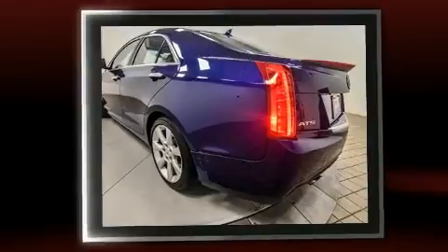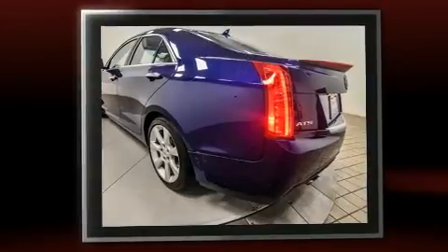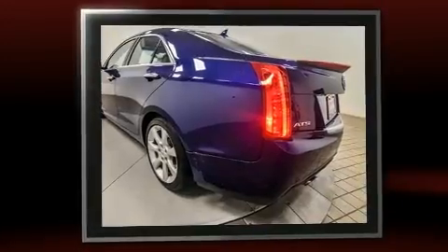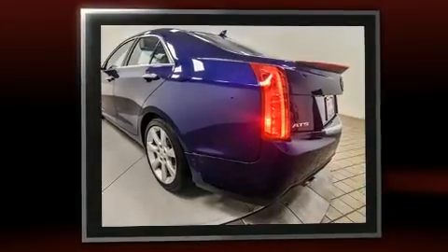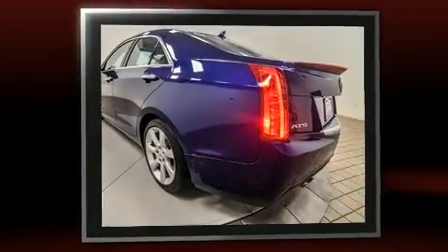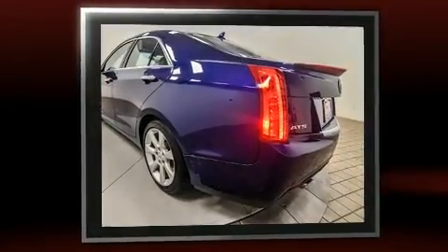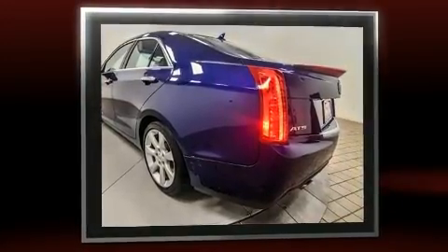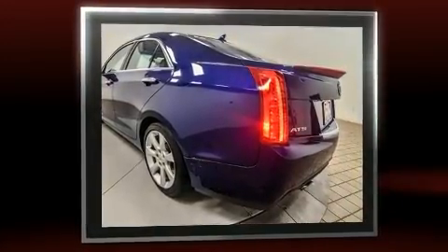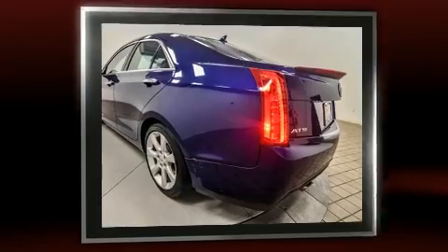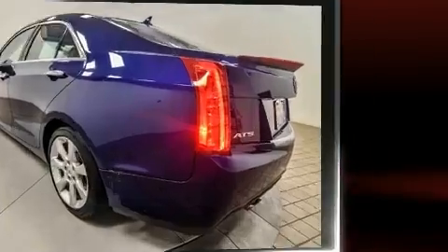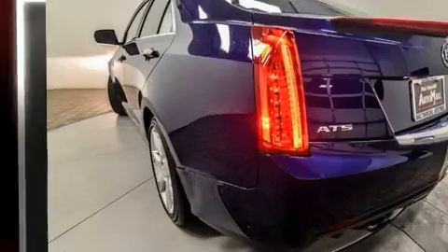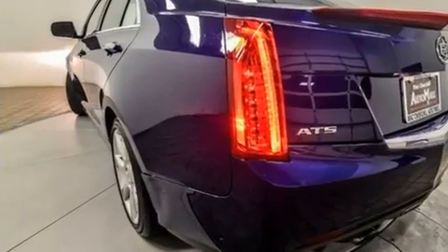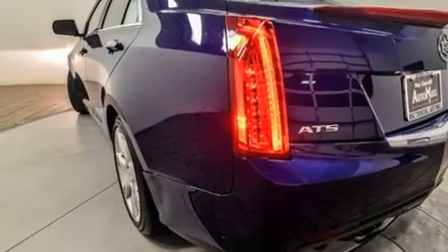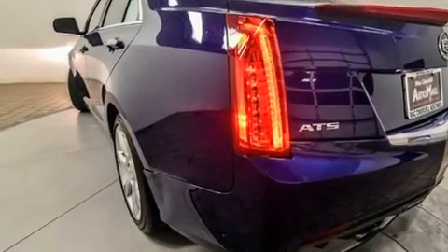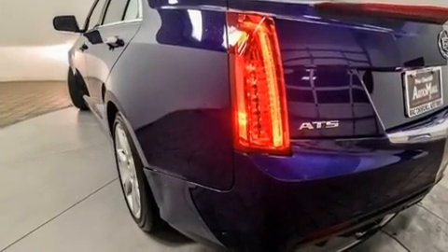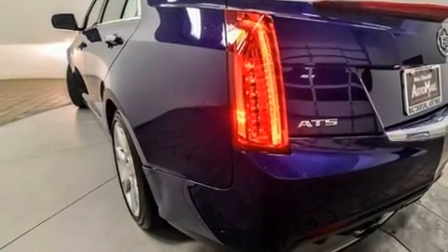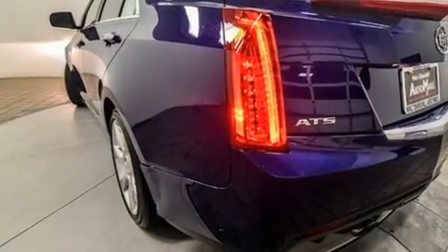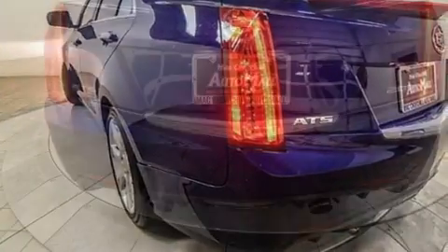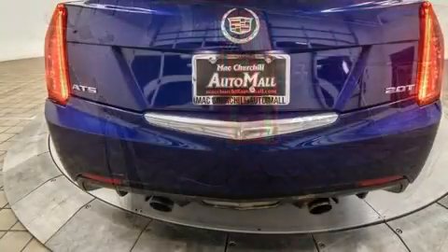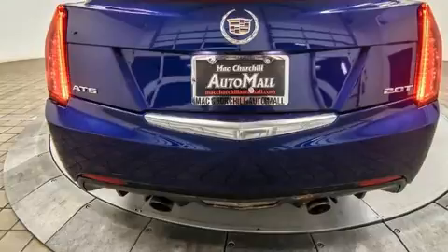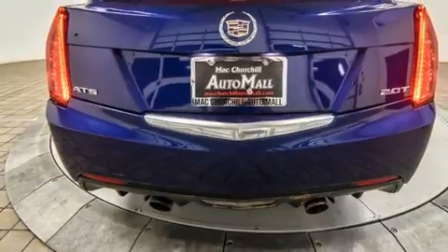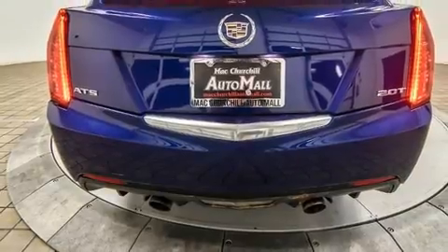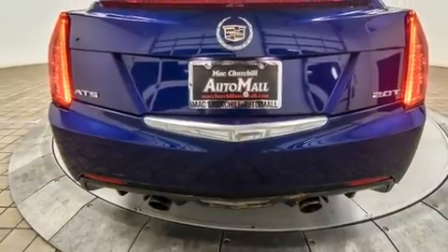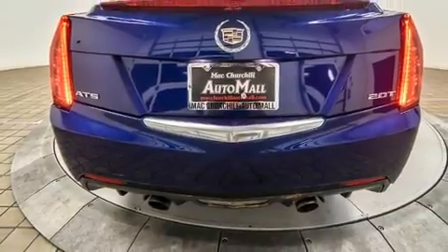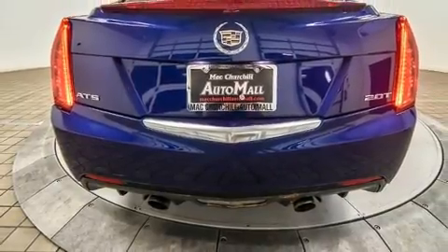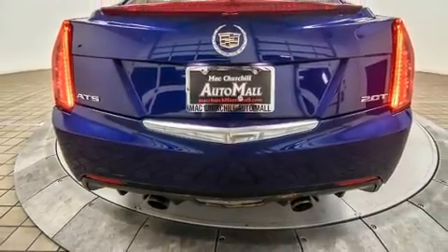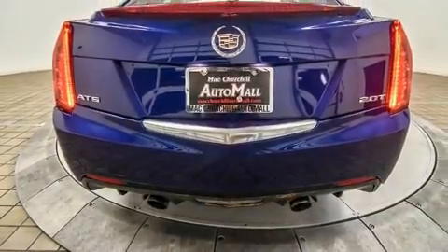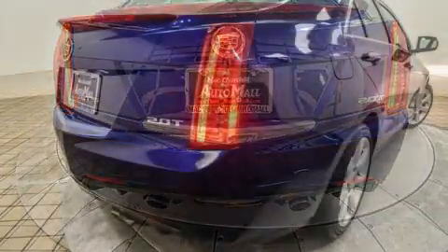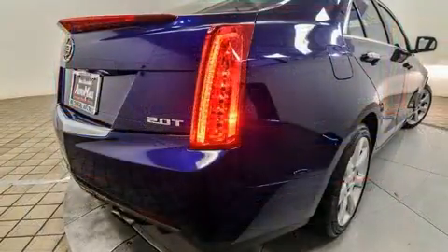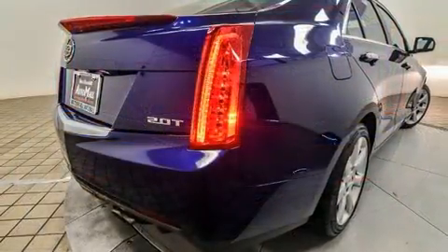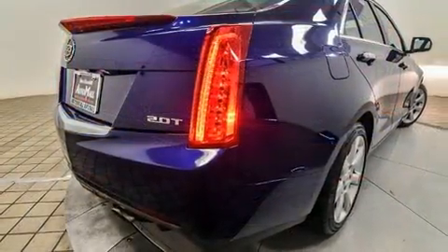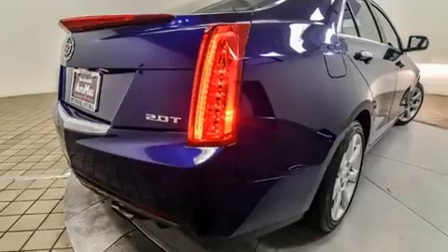Under the hood, you'll find a four-cylinder engine with more than 200 horsepower. And for added security, Dynamic Stability Control supplements the drivetrain. The engine breathes better thanks to a turbocharger, improving both performance and economy.